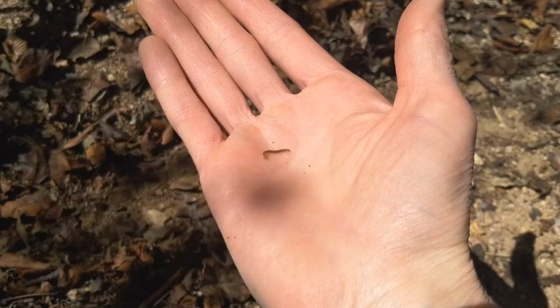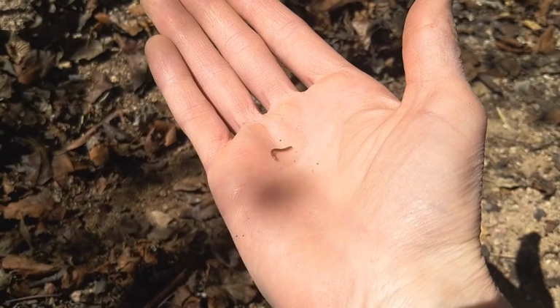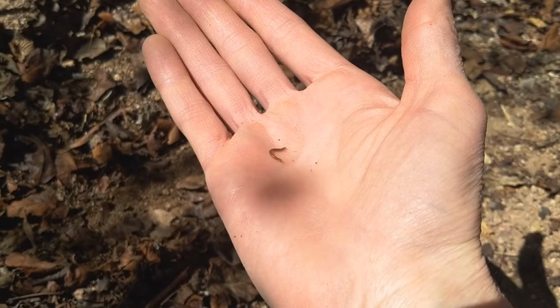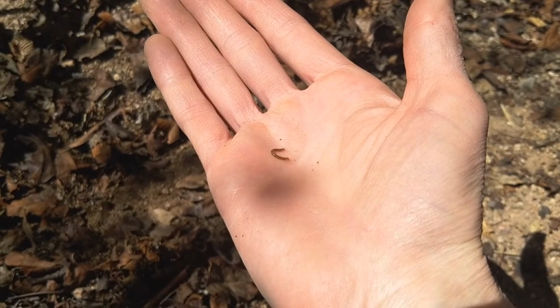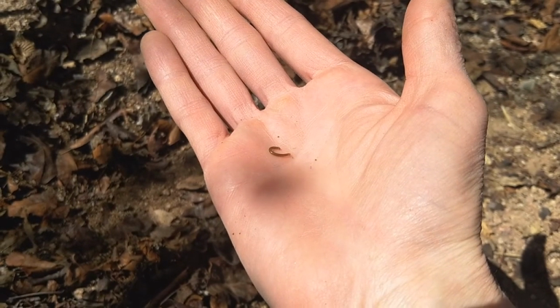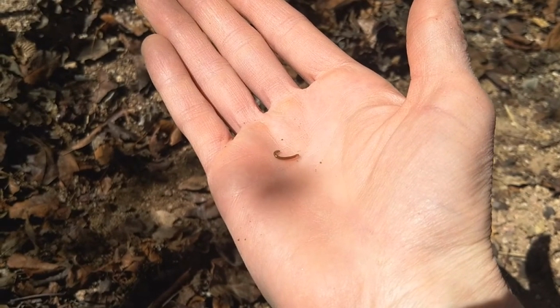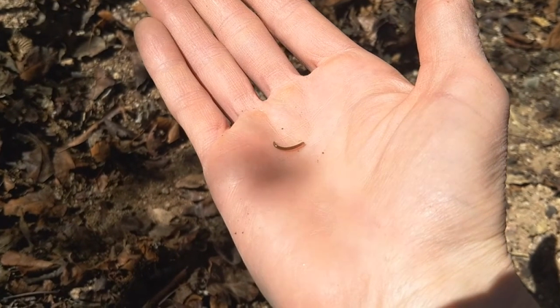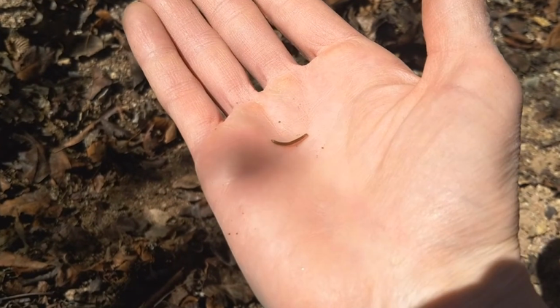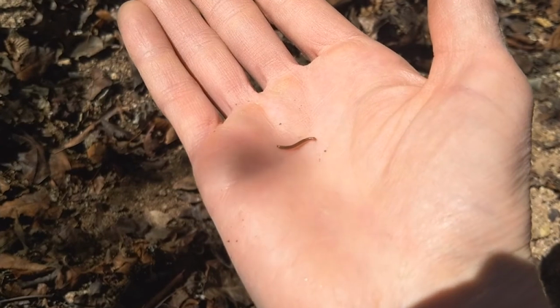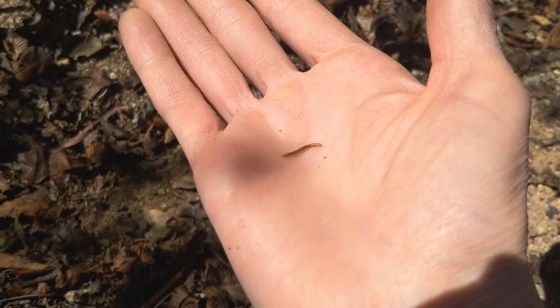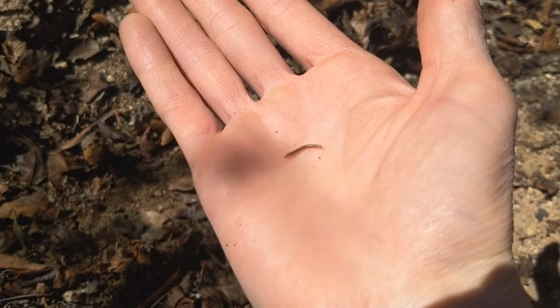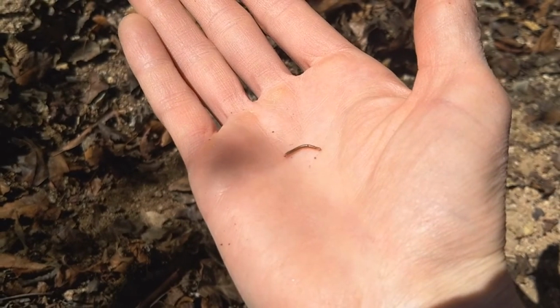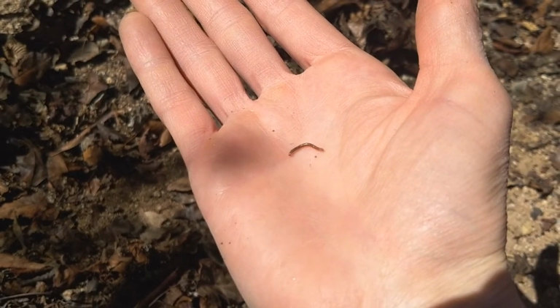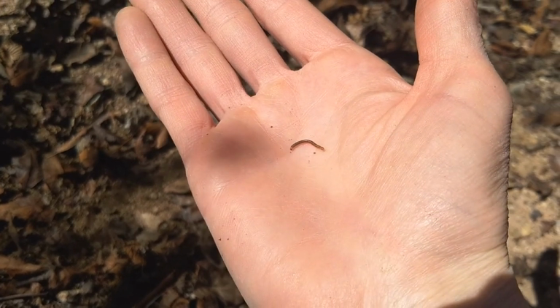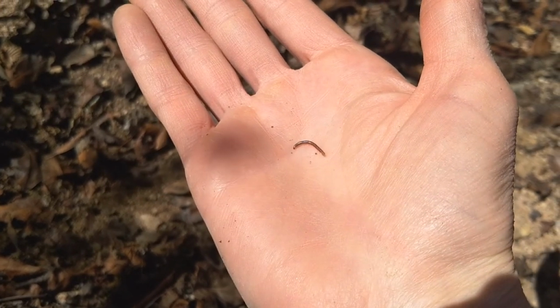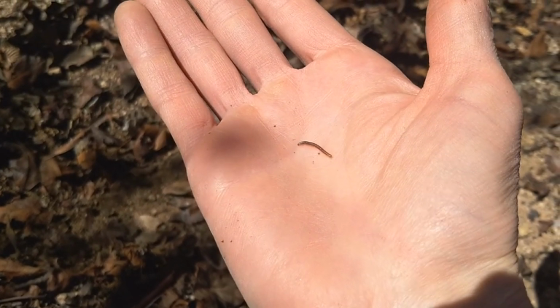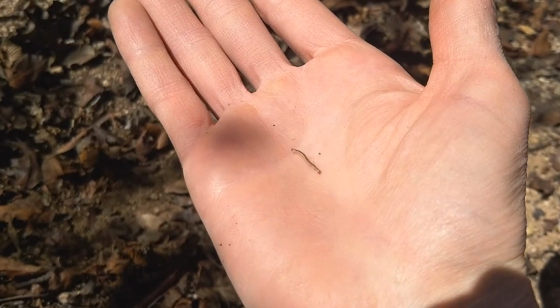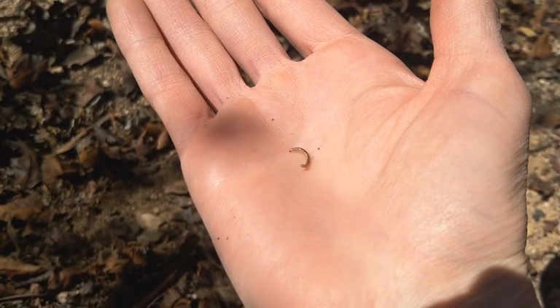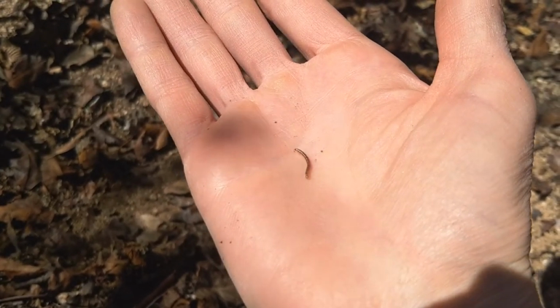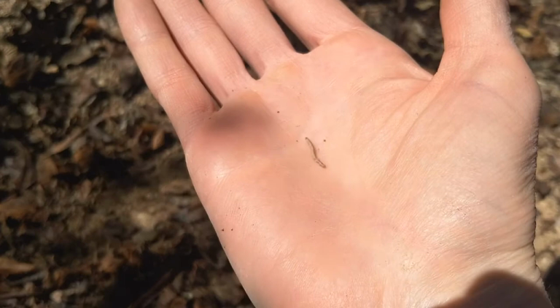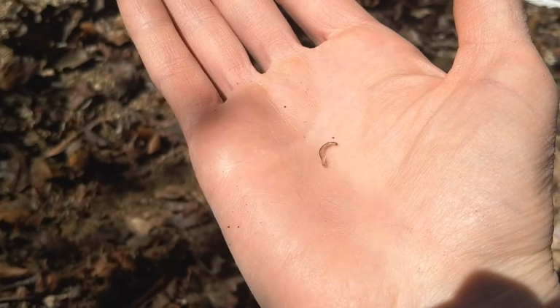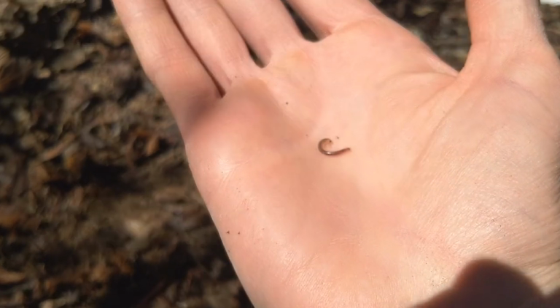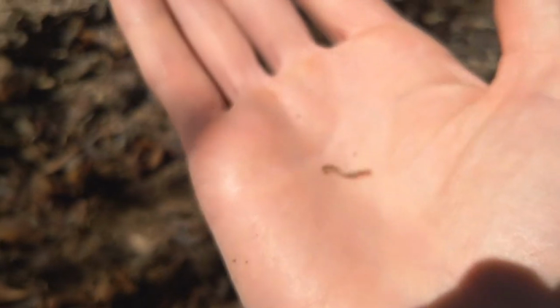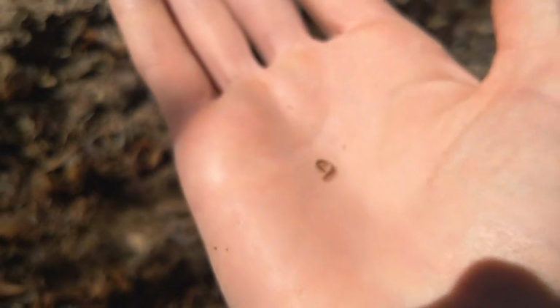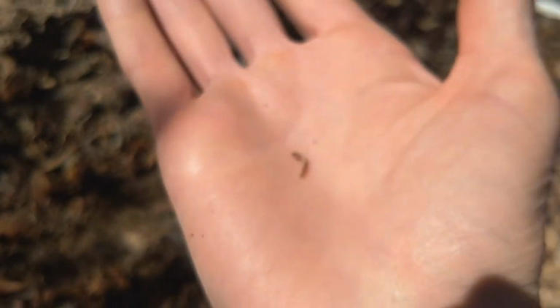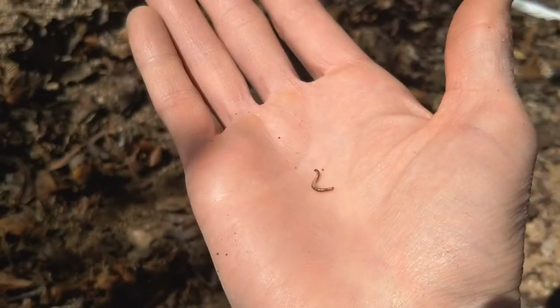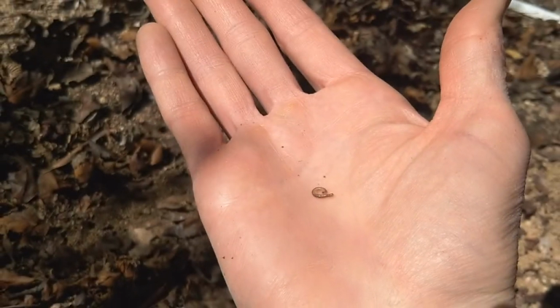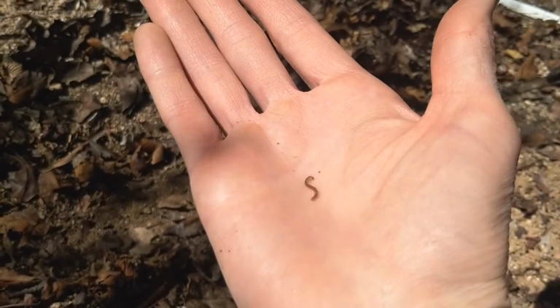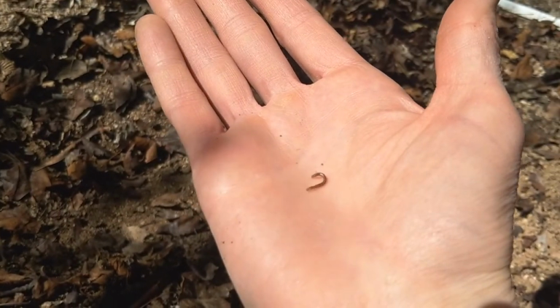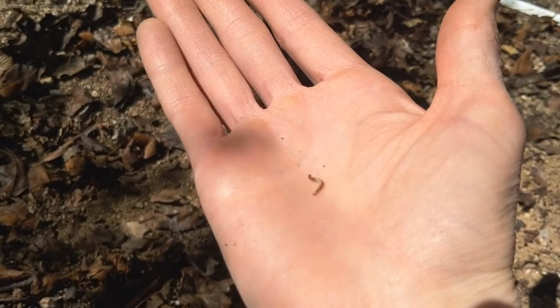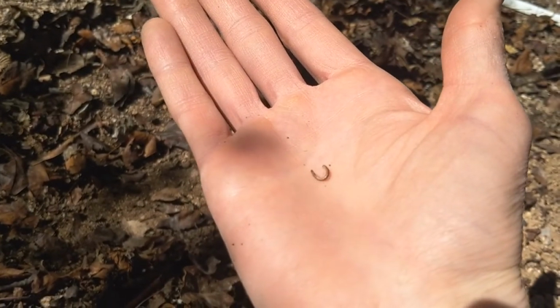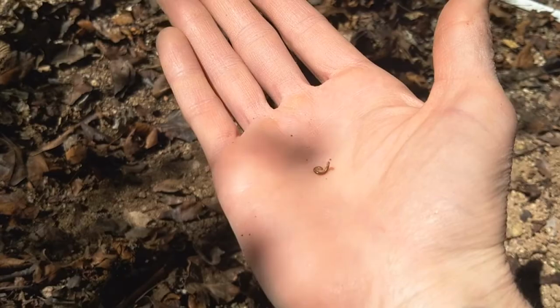Right here I found a baby millipede. You might see these in the summer, the big ones, when they come out right after a rain. He's just flopping all around. They eat dead leaves too, so I'm going to let him go down here and make my soil better.